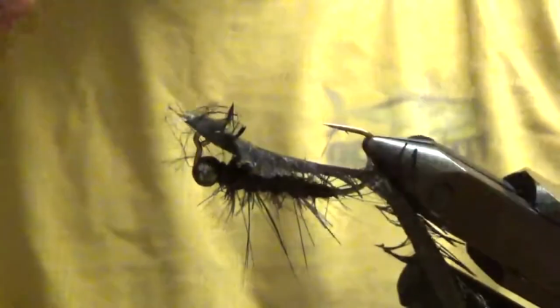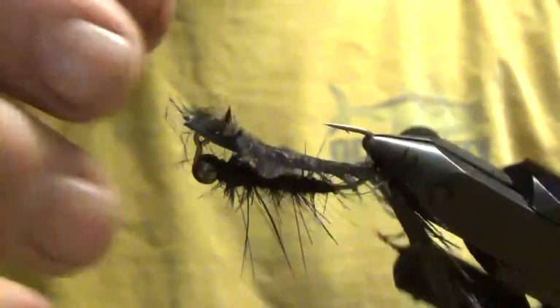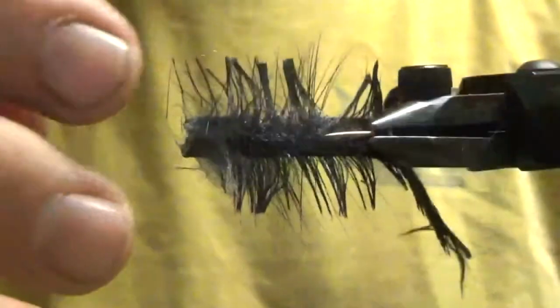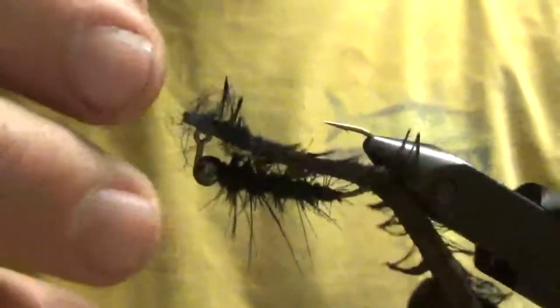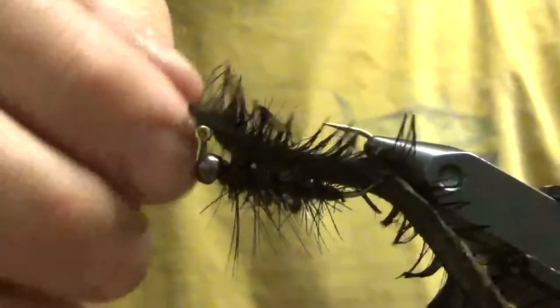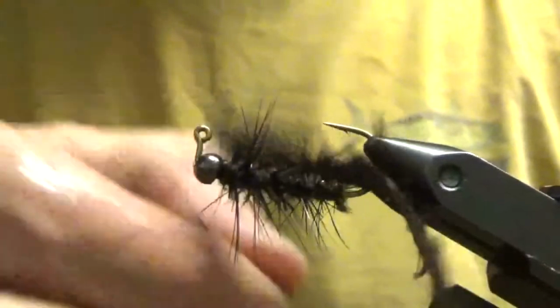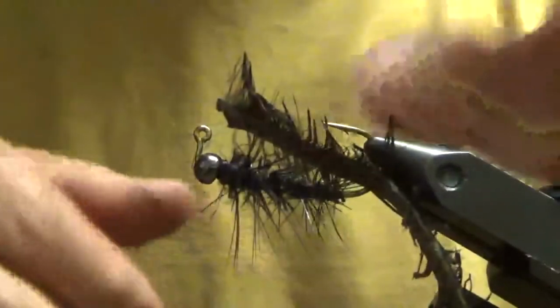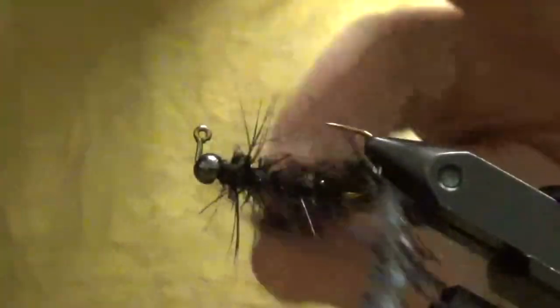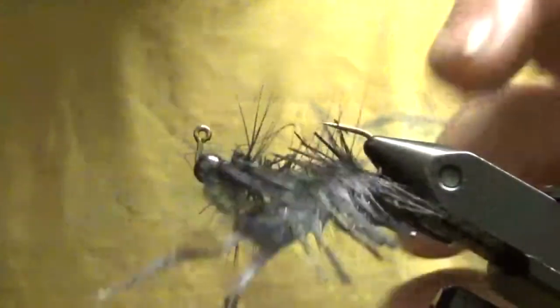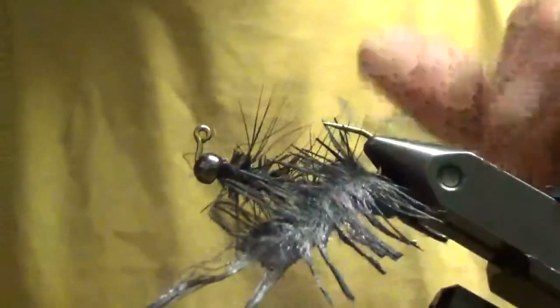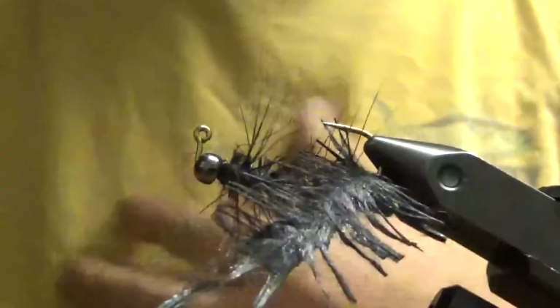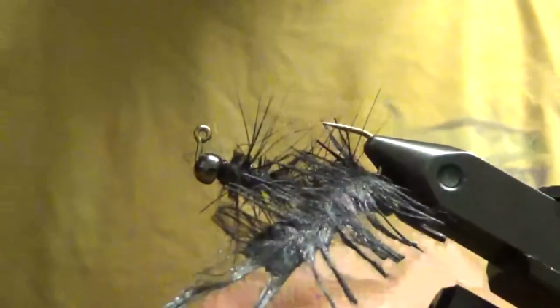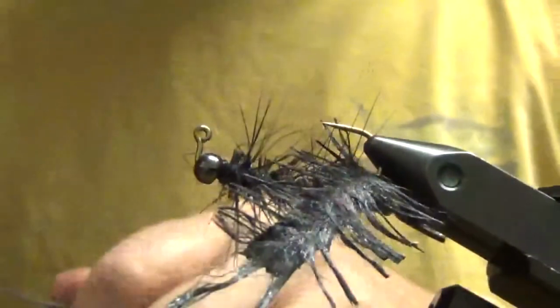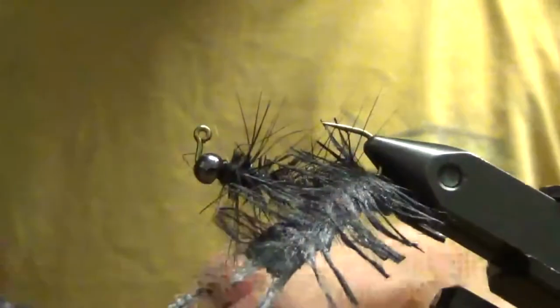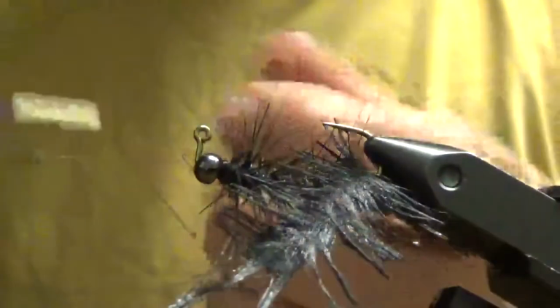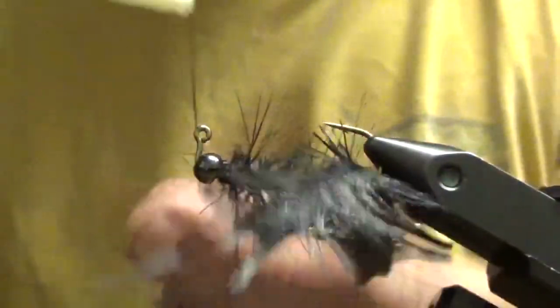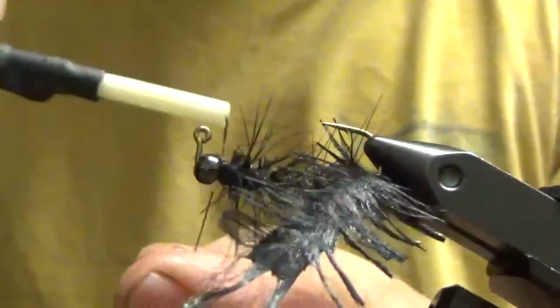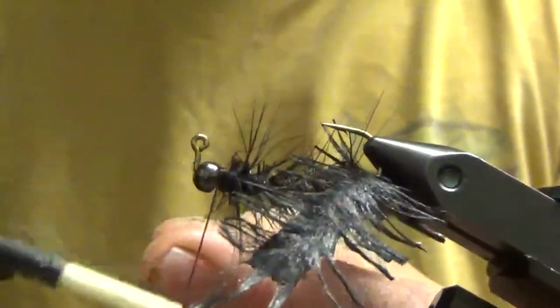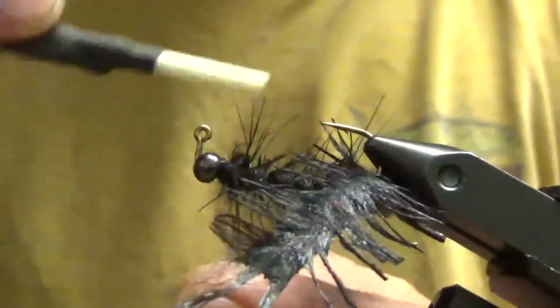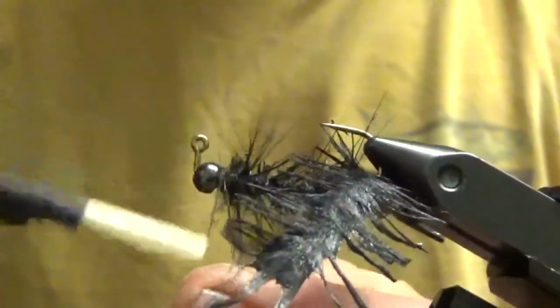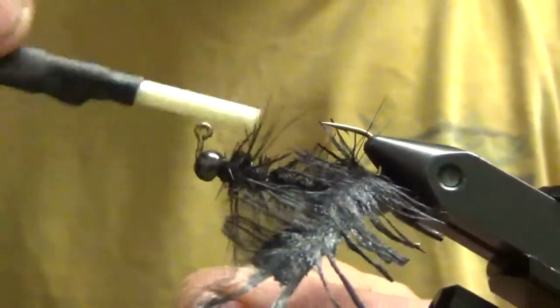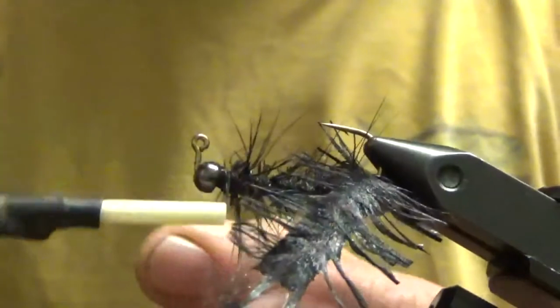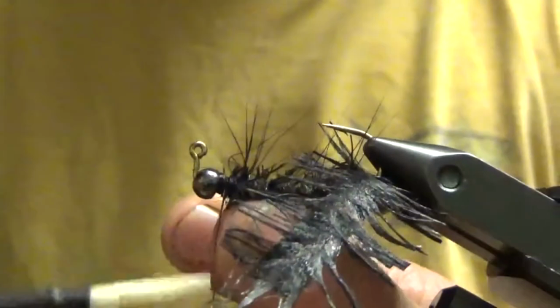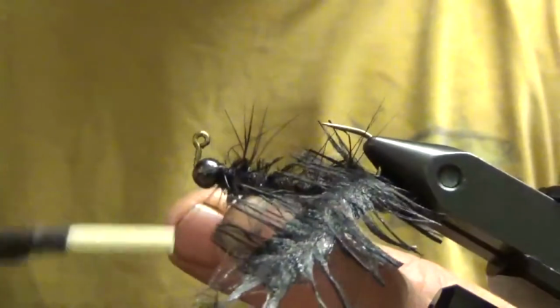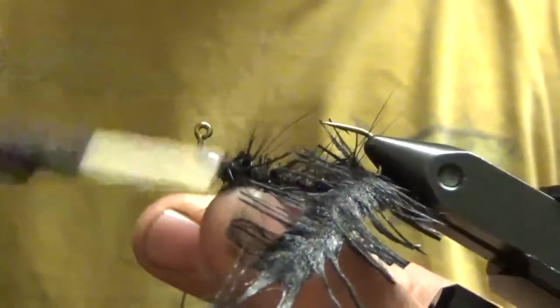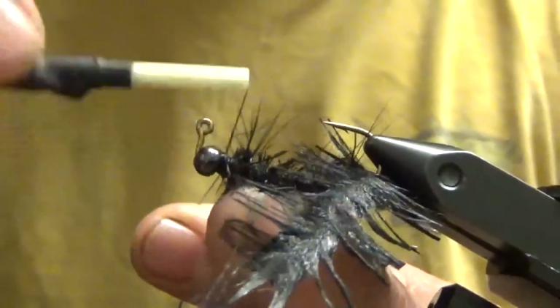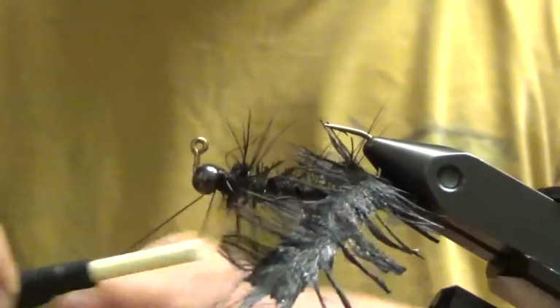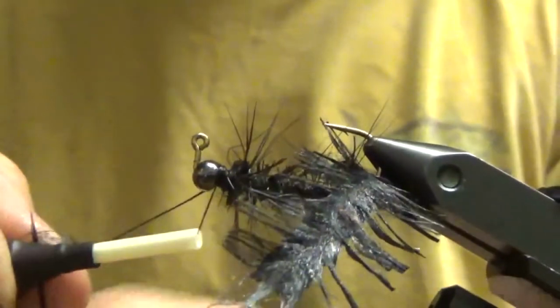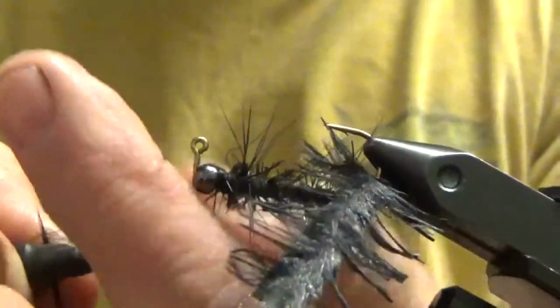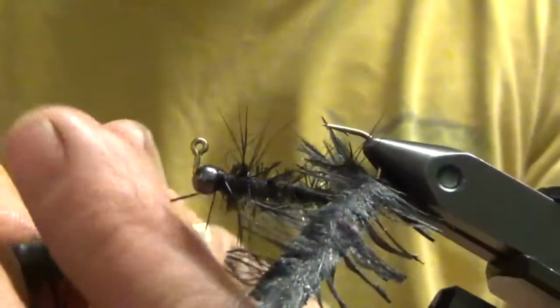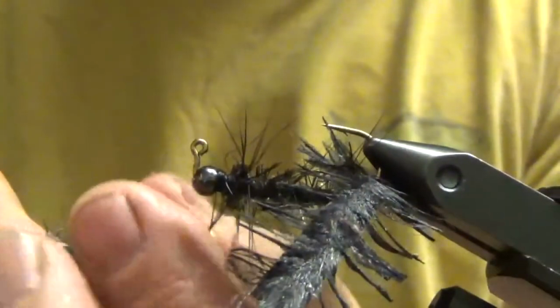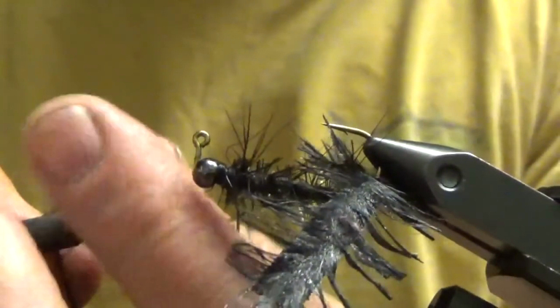I'm not sure why I cut my thread off but I did, so let's wrap it back on. When I make a mistake, it happens.